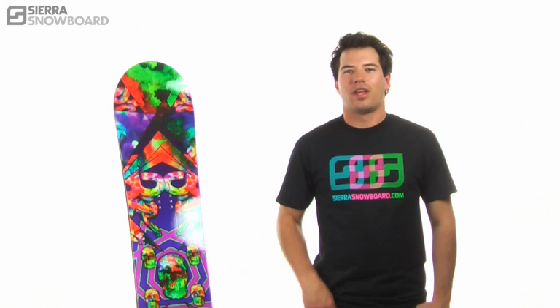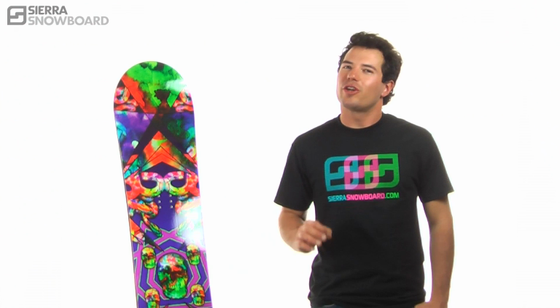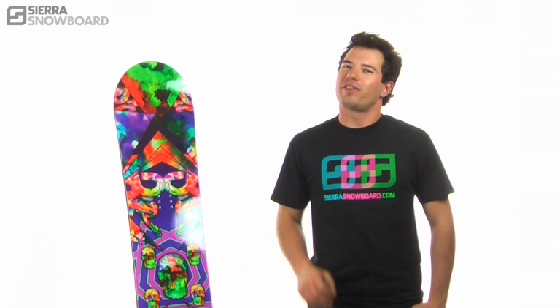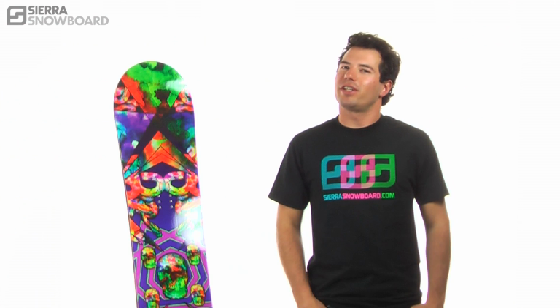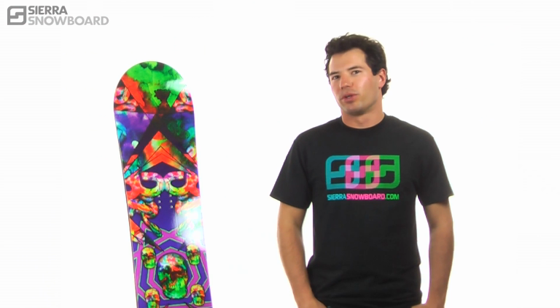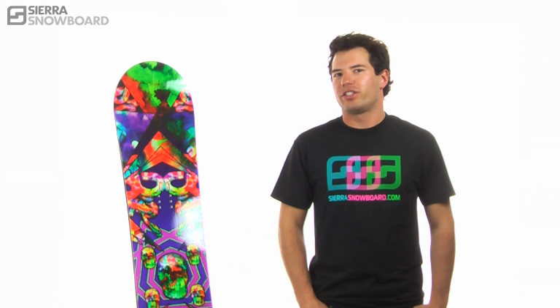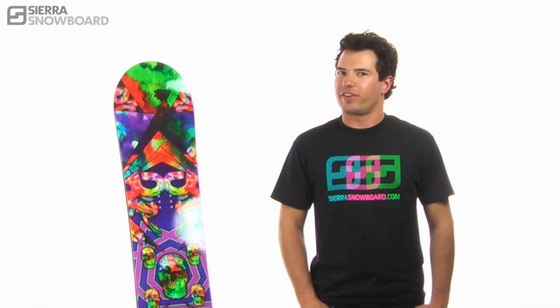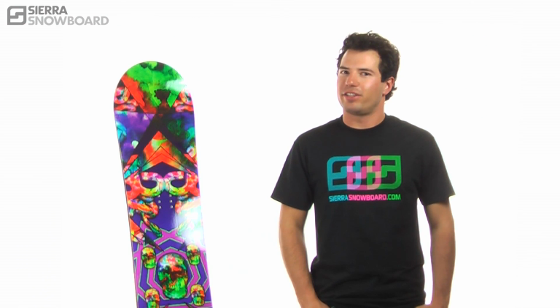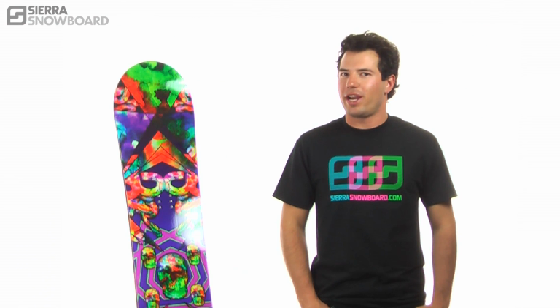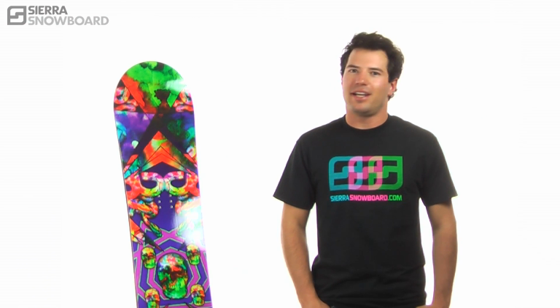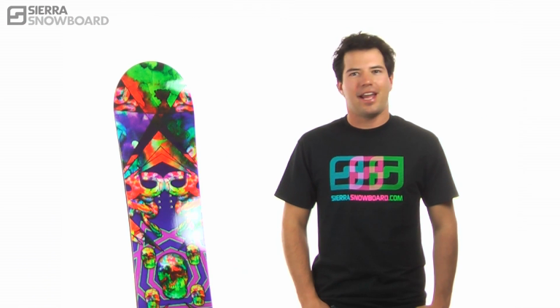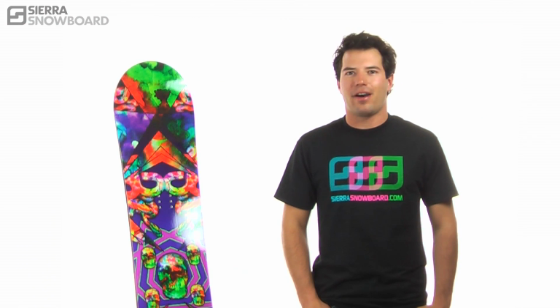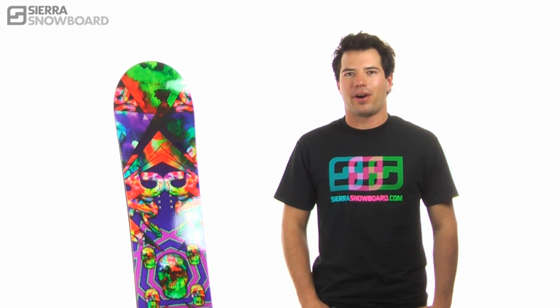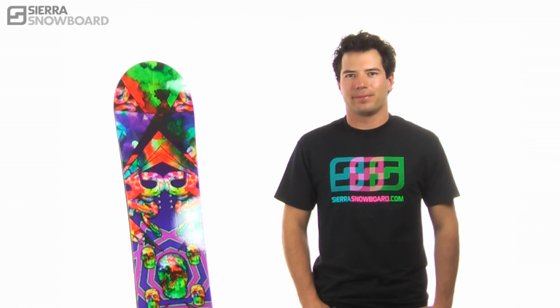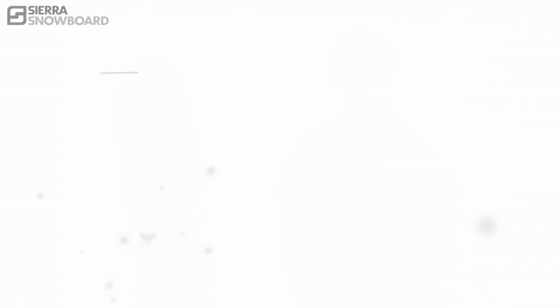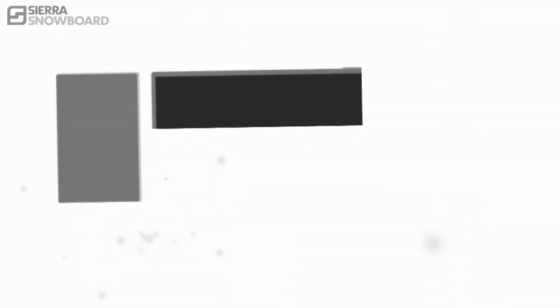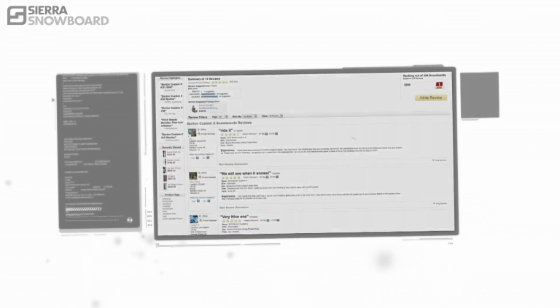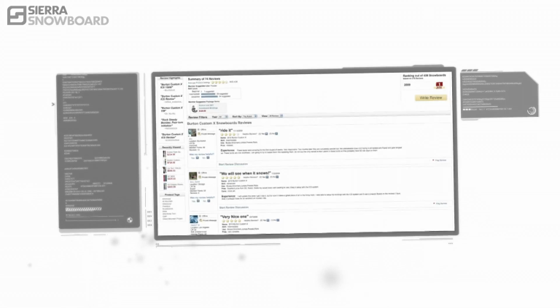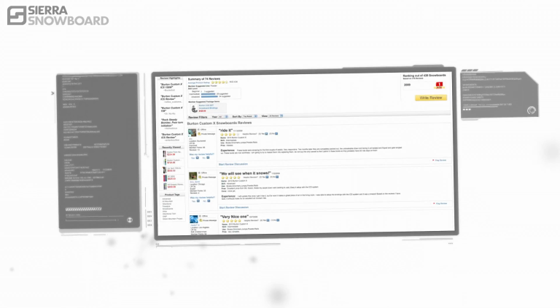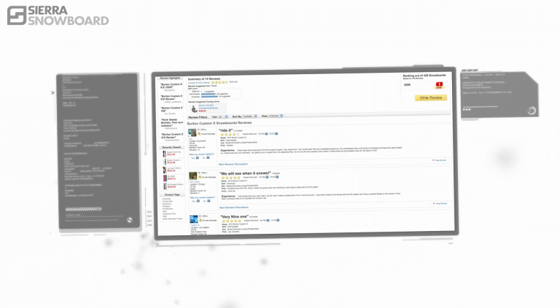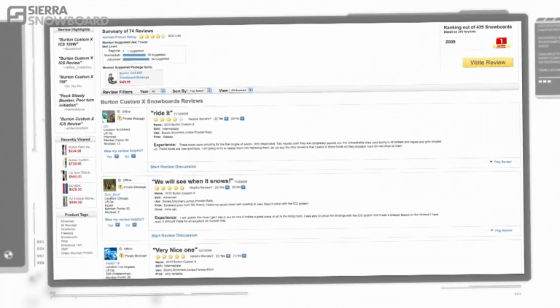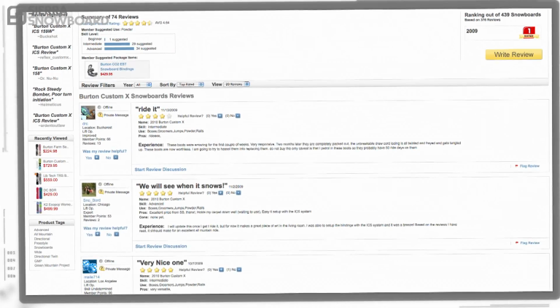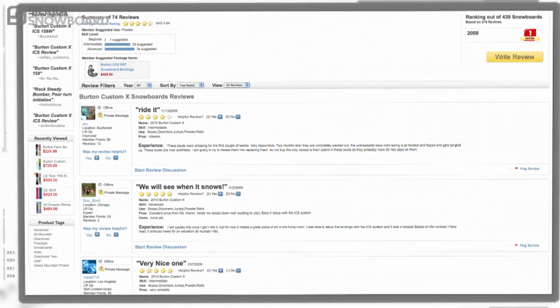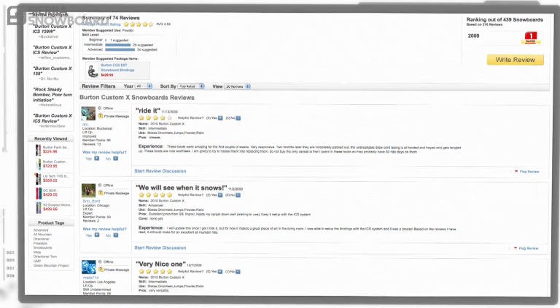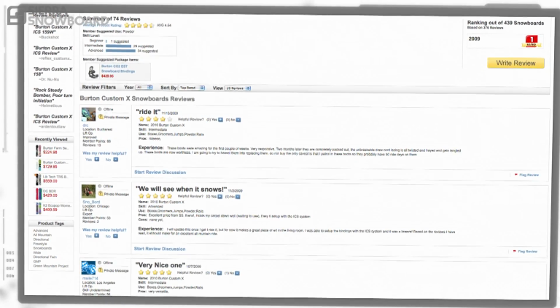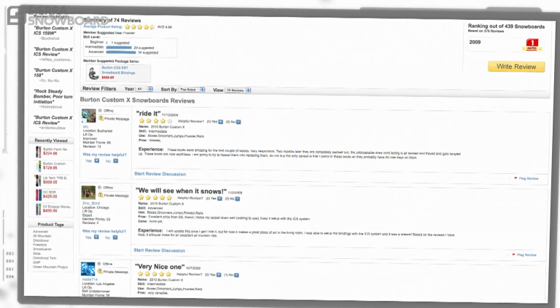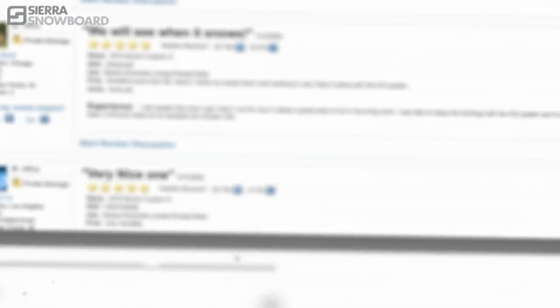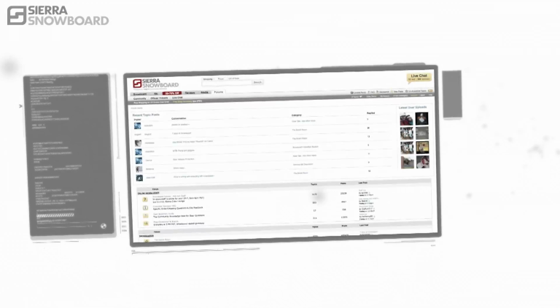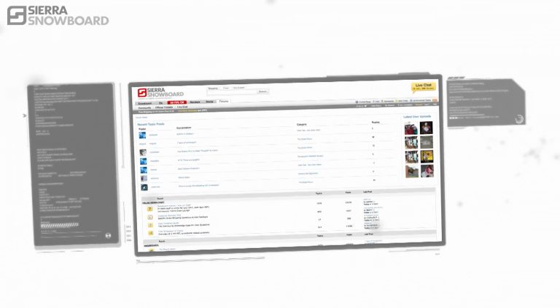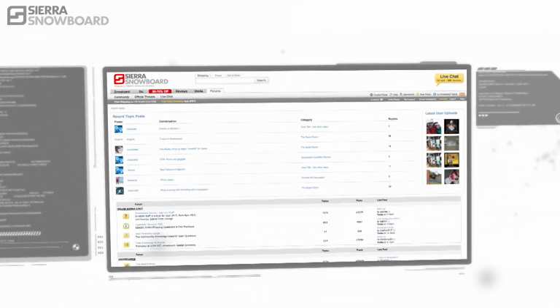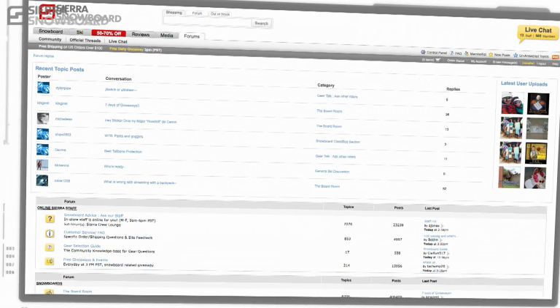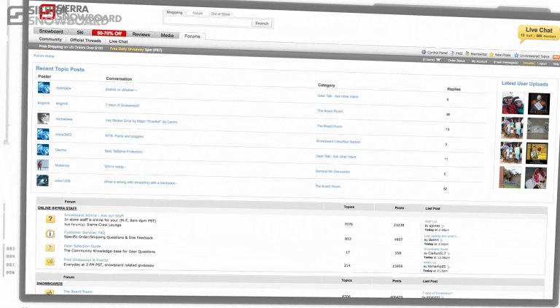The Indoor Survival has proven to survive in terrain in and out of the park. If you've had the opportunity to ride this board, contribute by writing your own review on our product page and join in on our community forums.